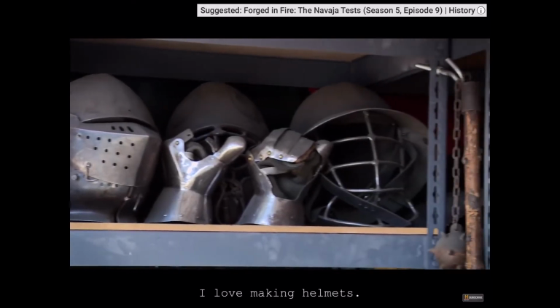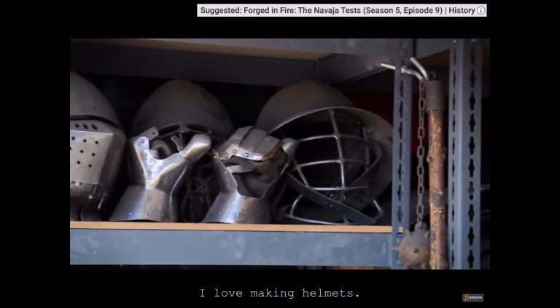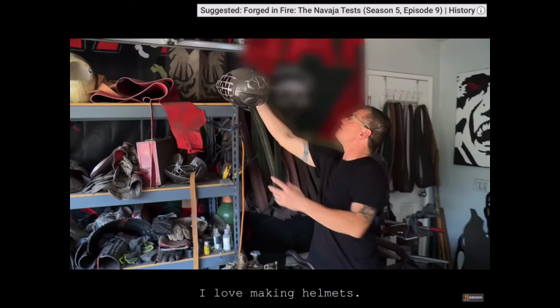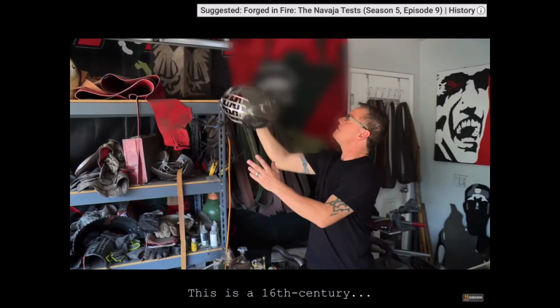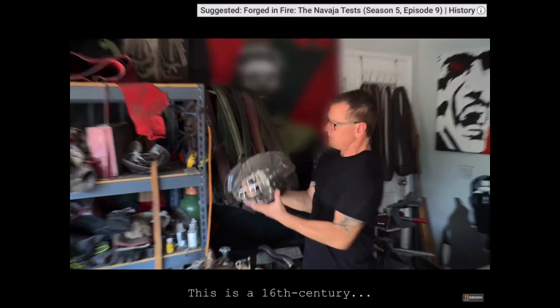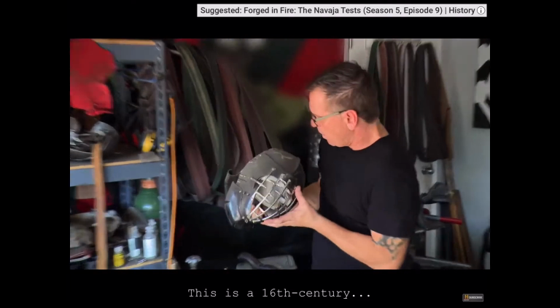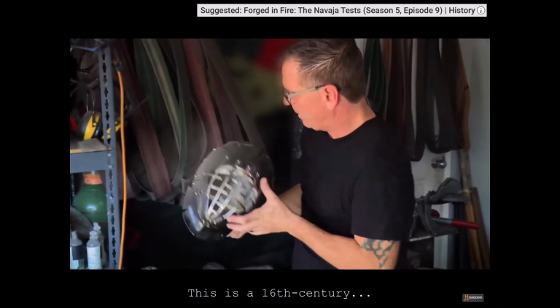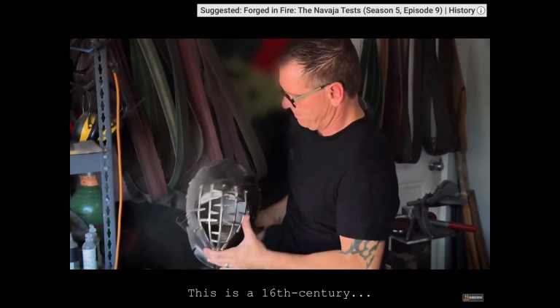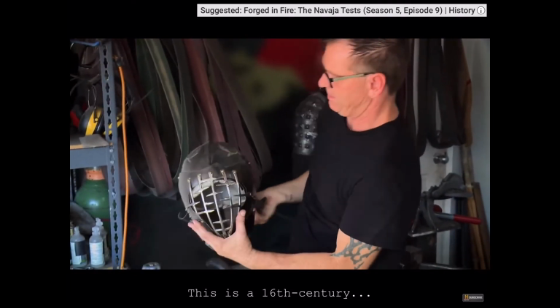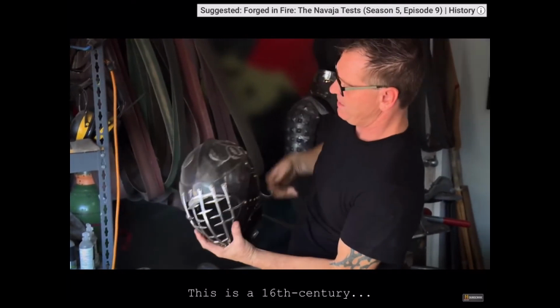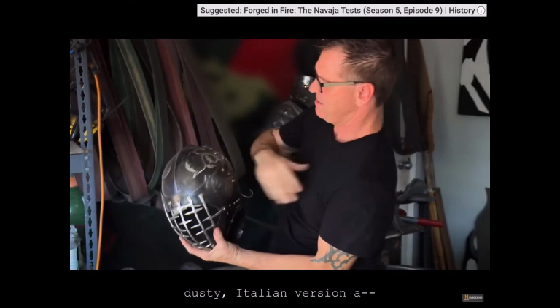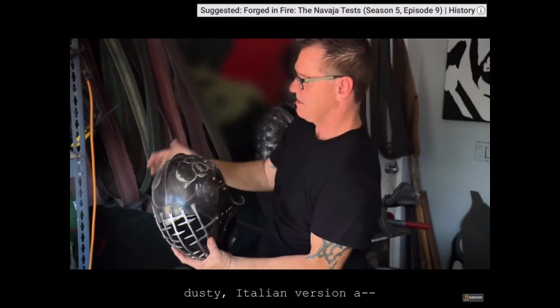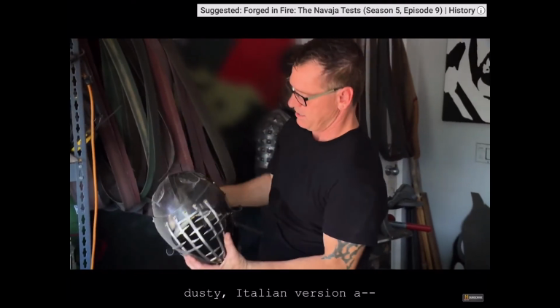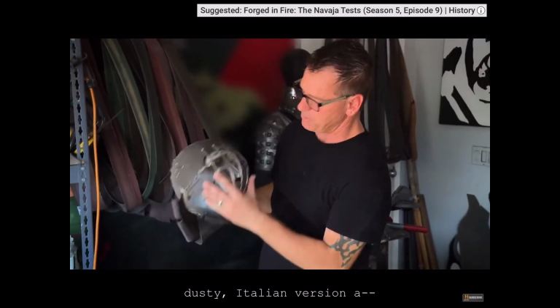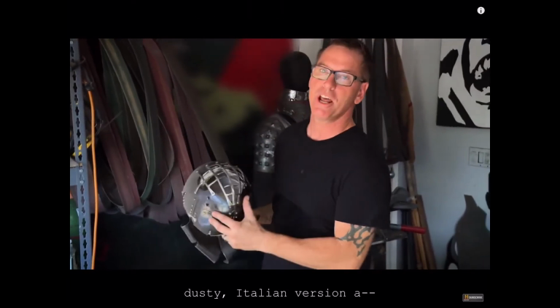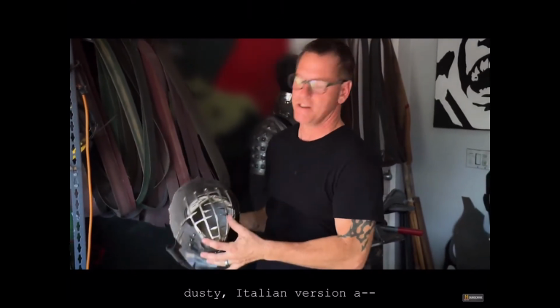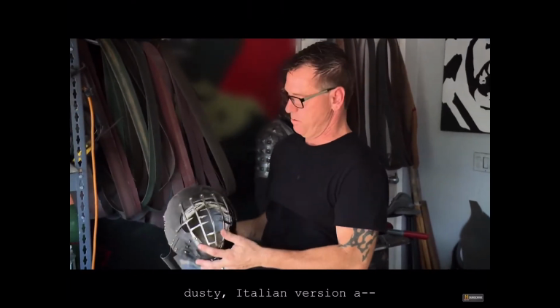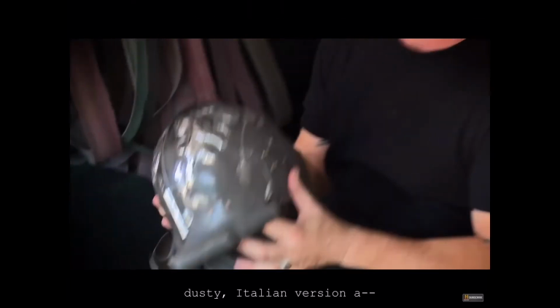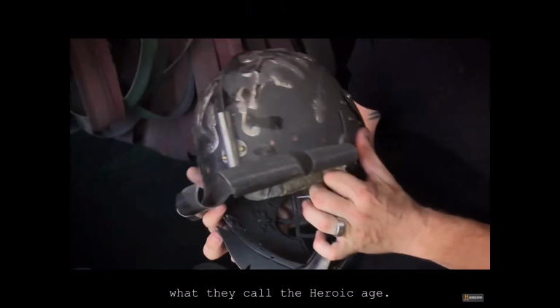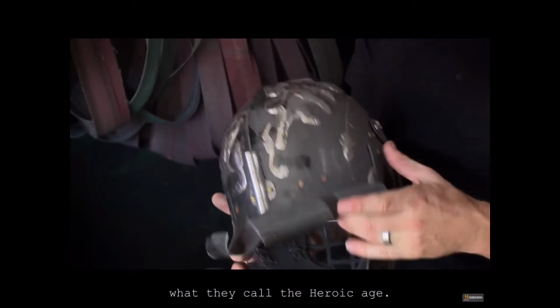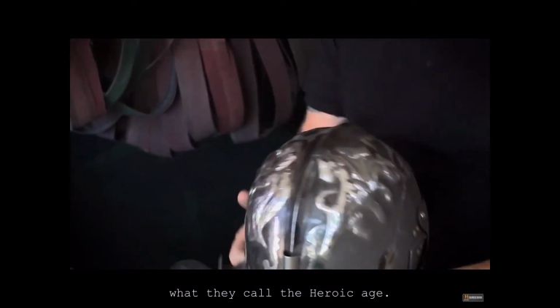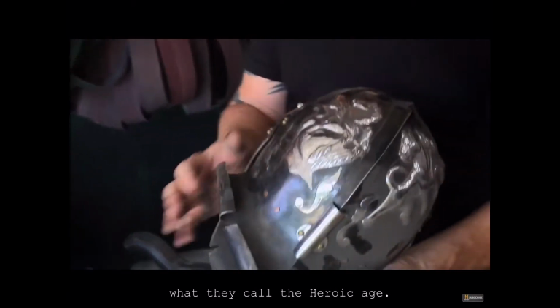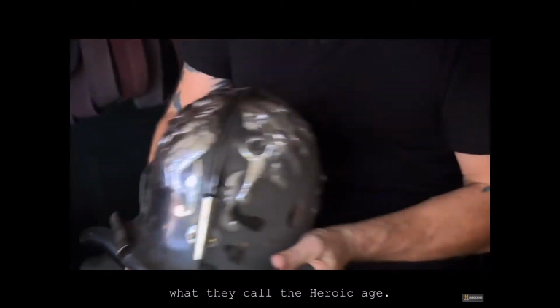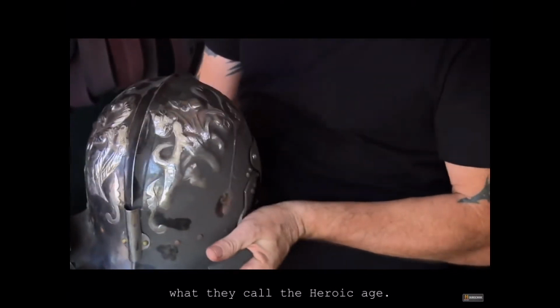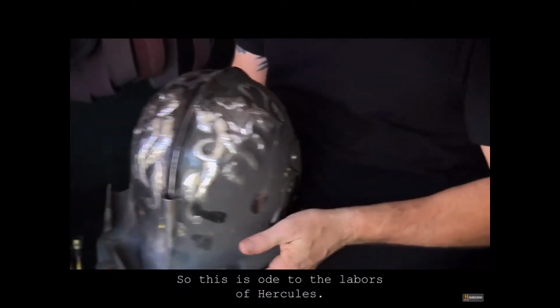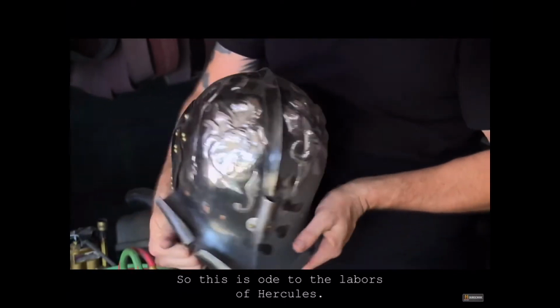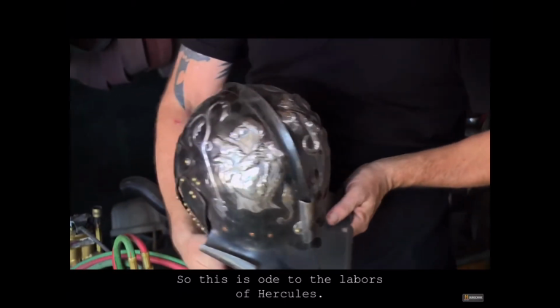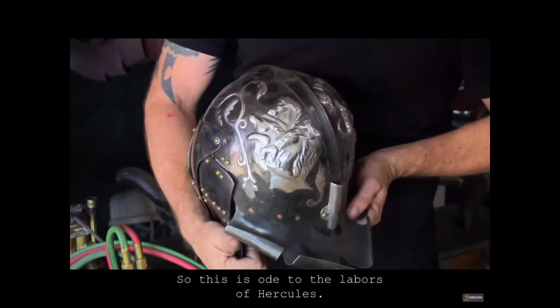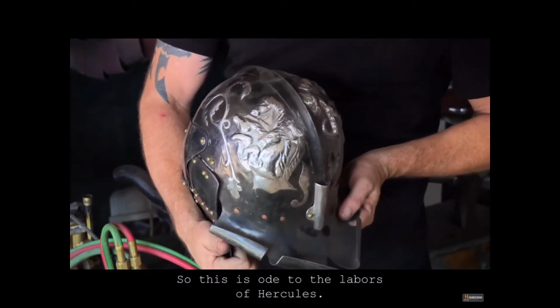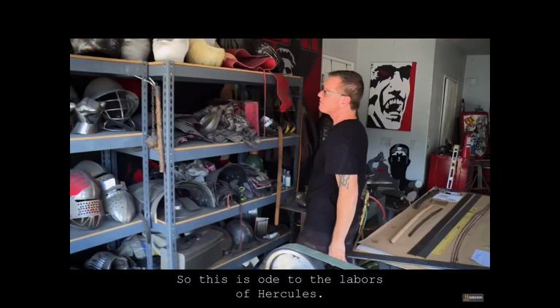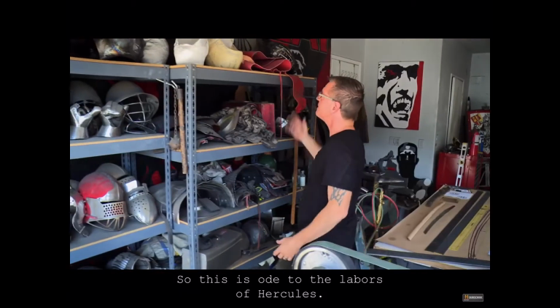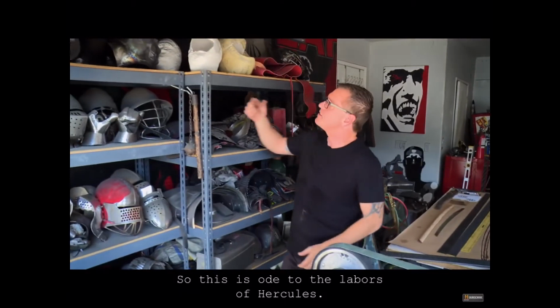Love making helmets. This is a 16th century dusty Italian version — what they called the heroic age. This is owed to the labors of Hercules, from the 16th century.